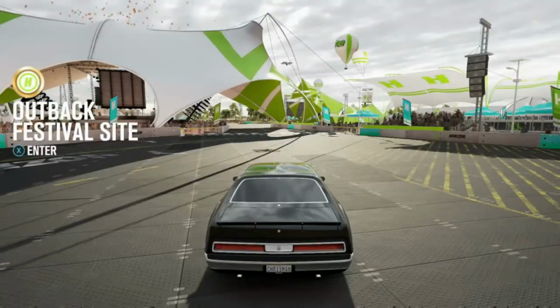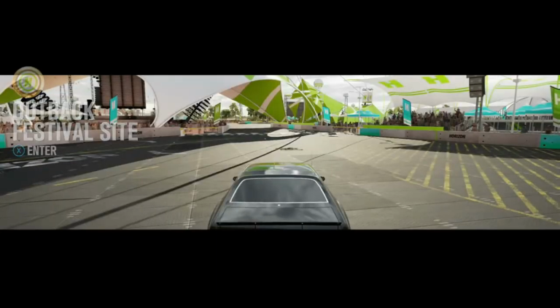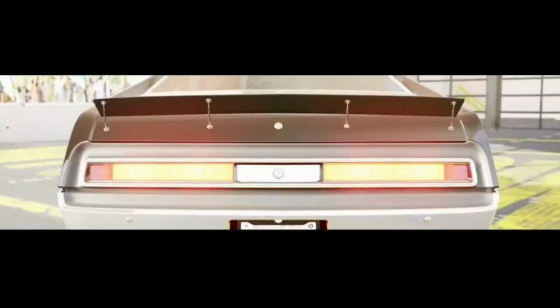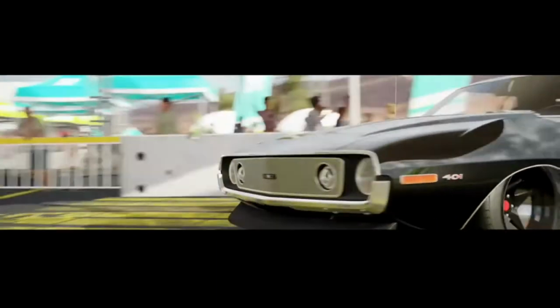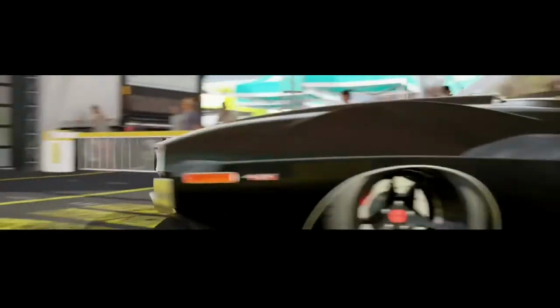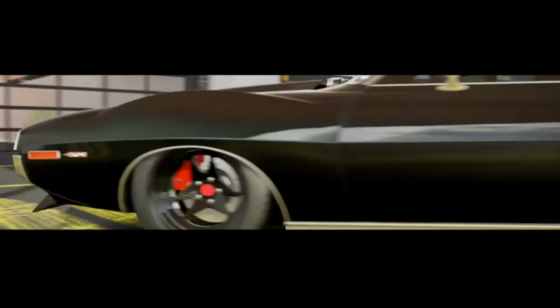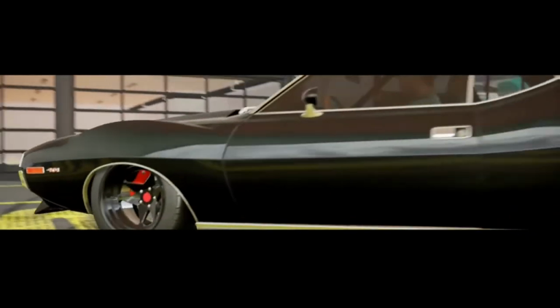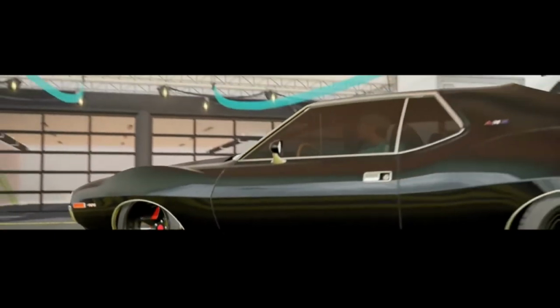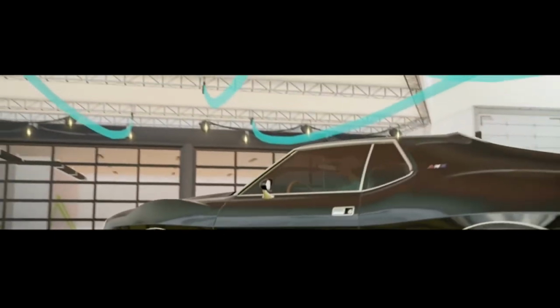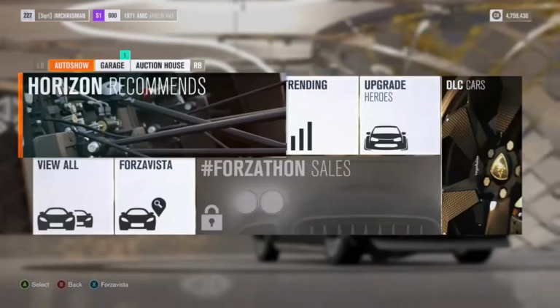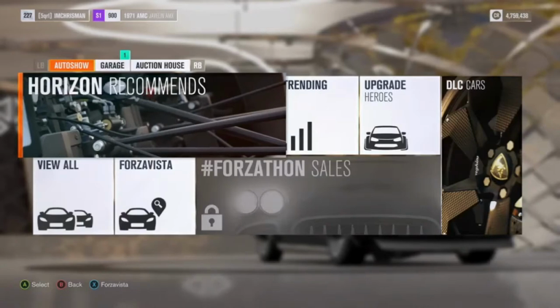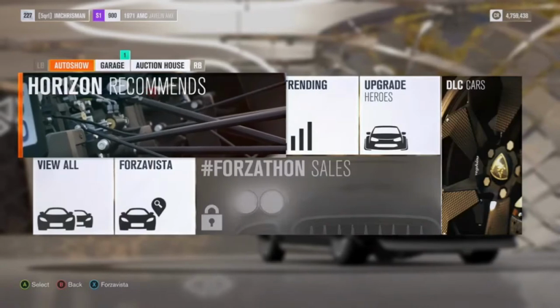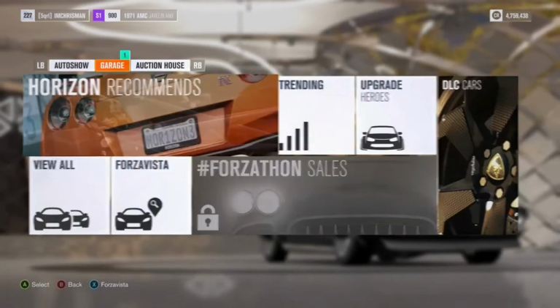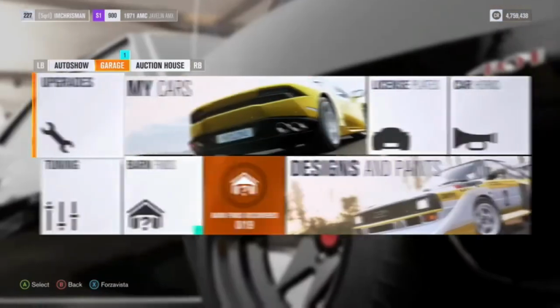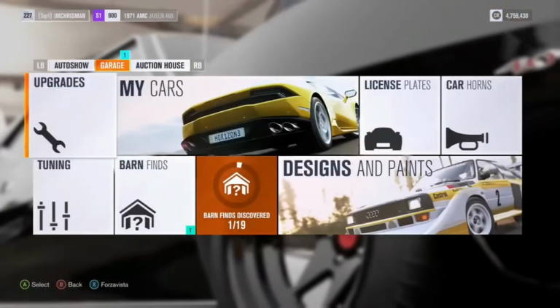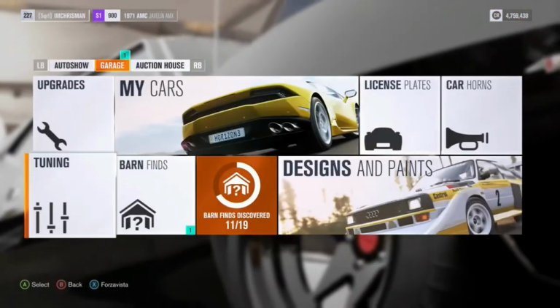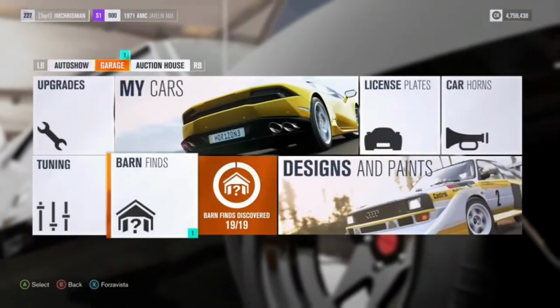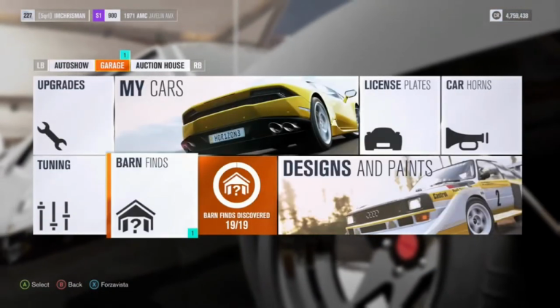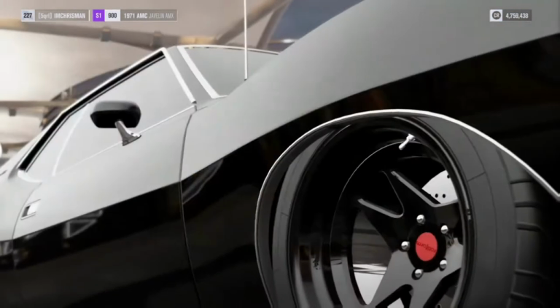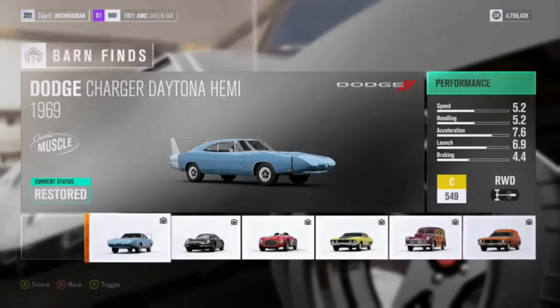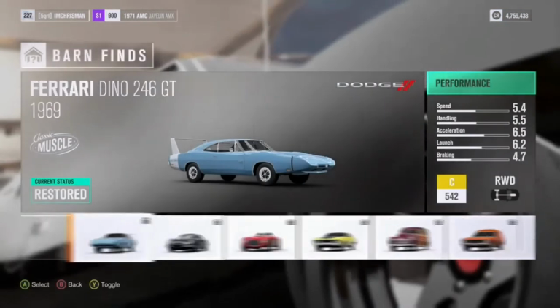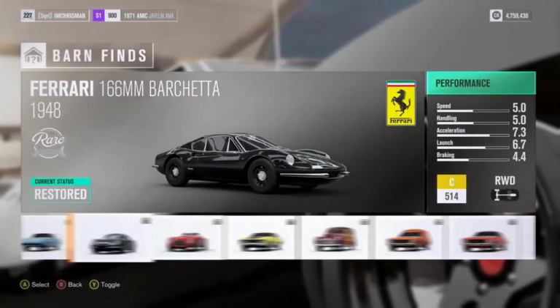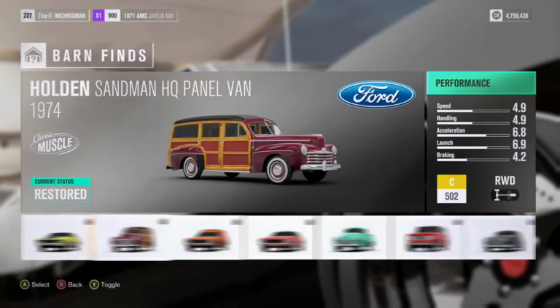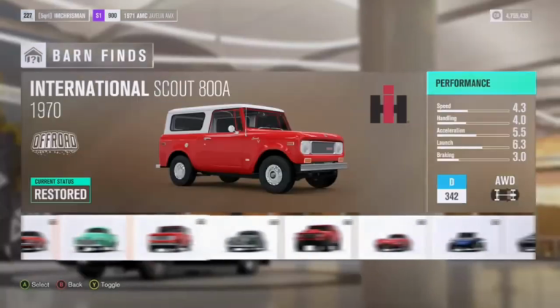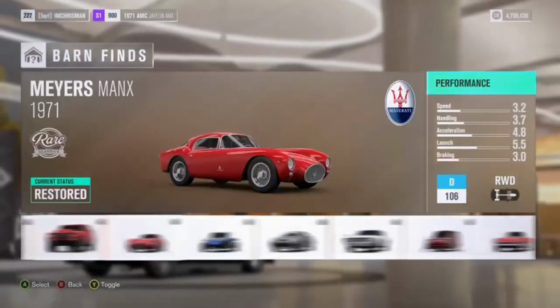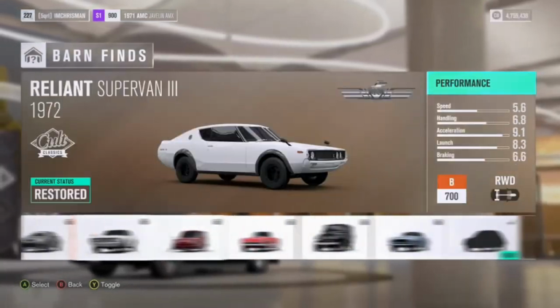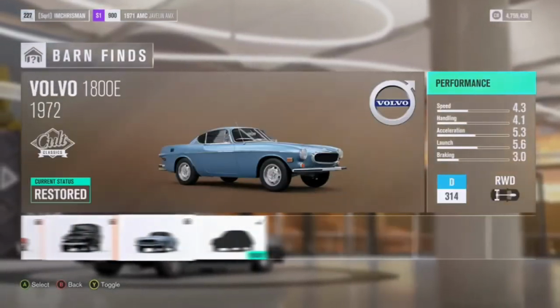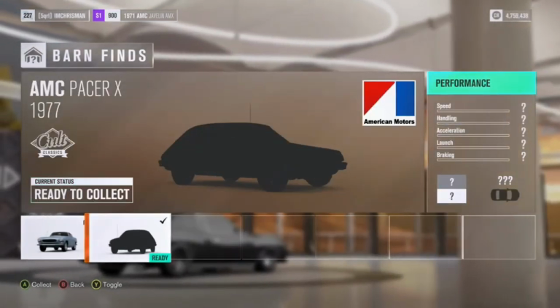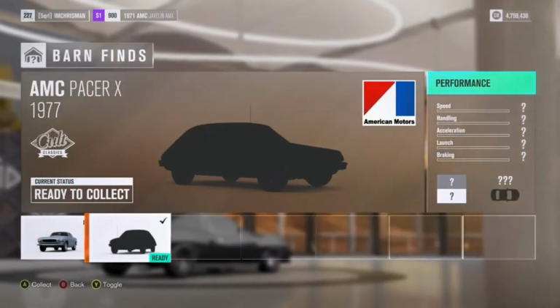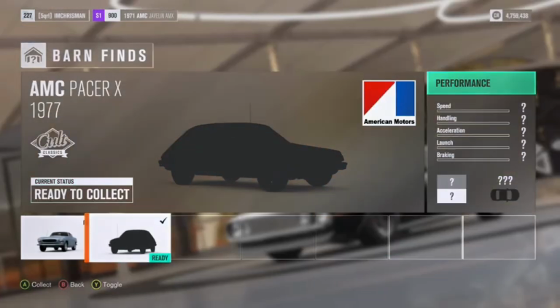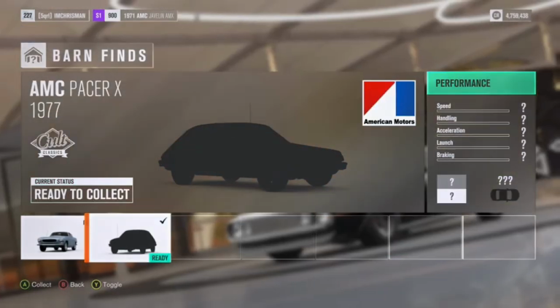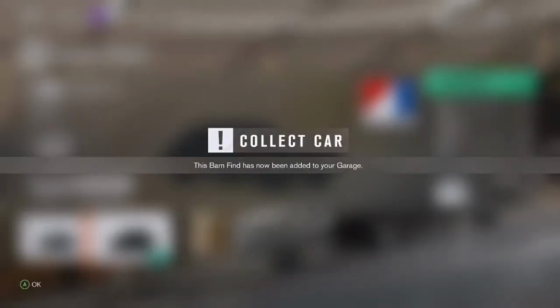Alright, just go to a Forza event. Go to your garage. Go down to barn find and select the AMC Pacer.